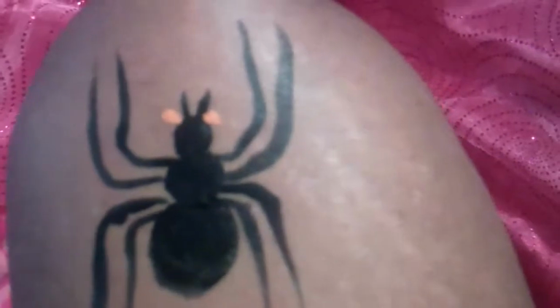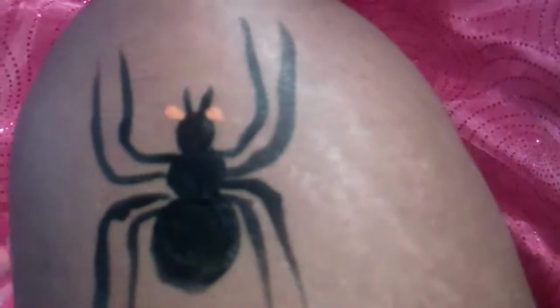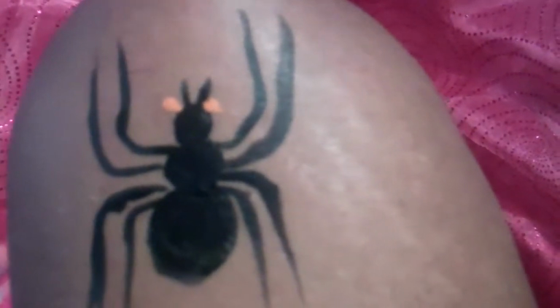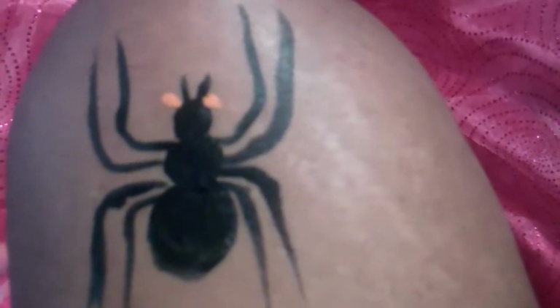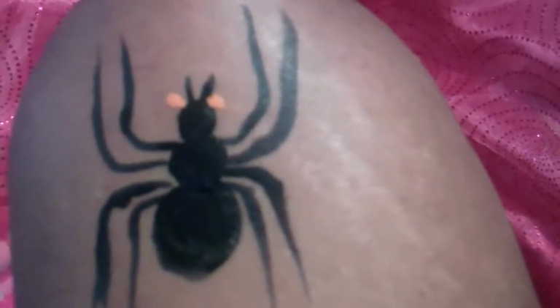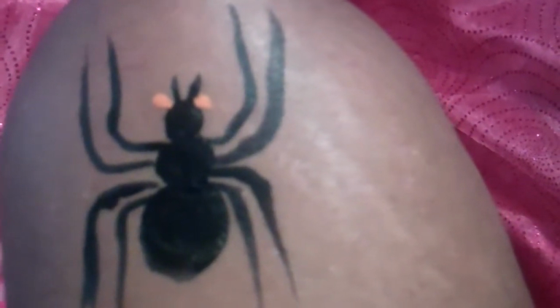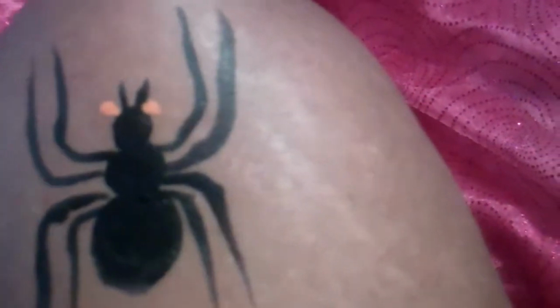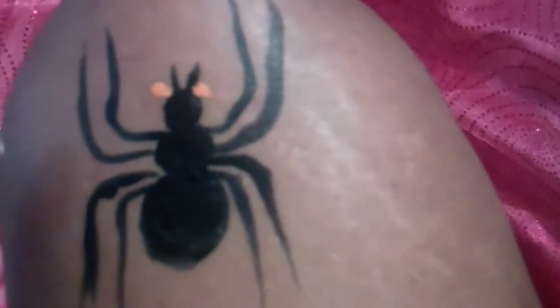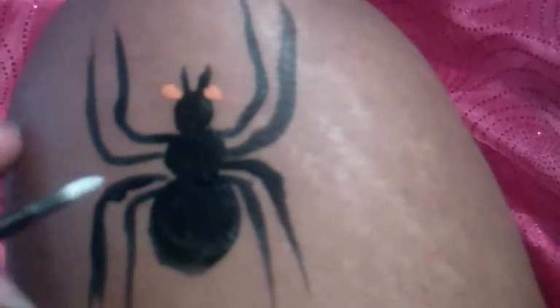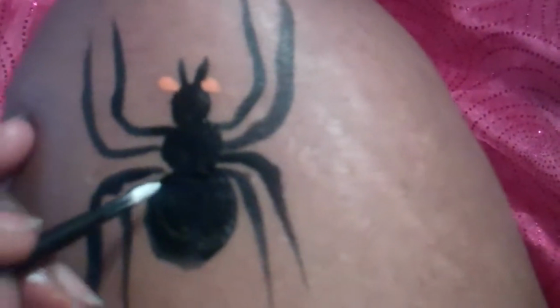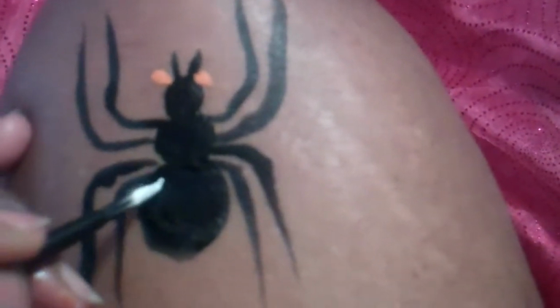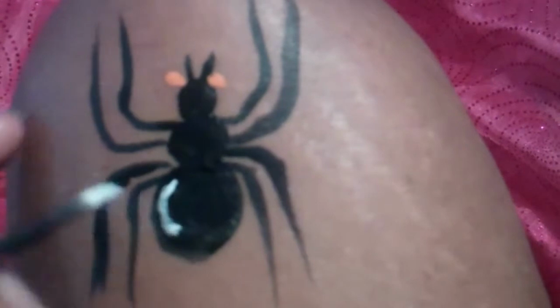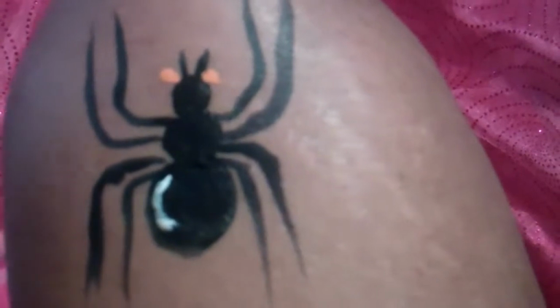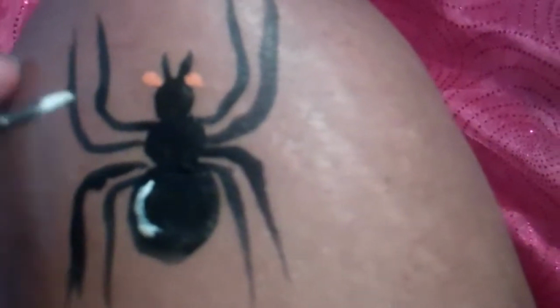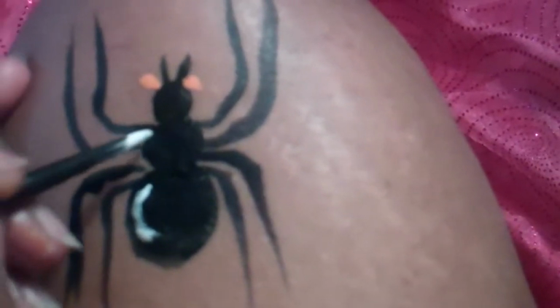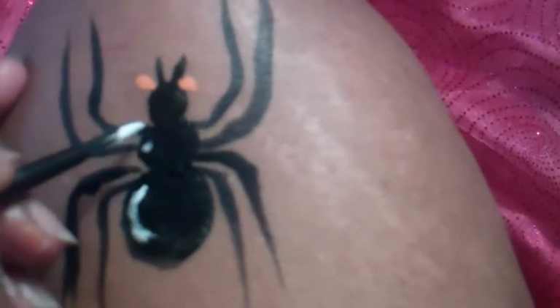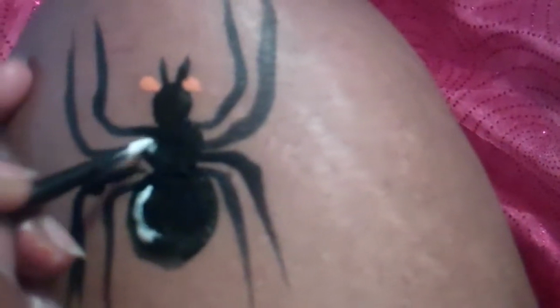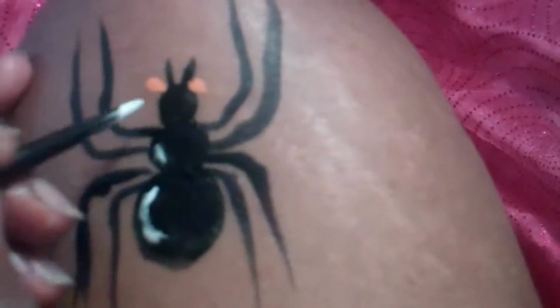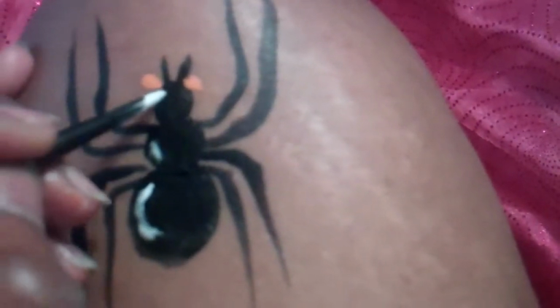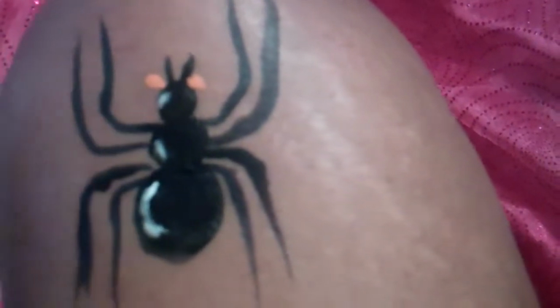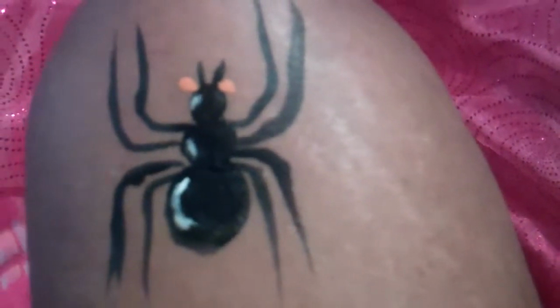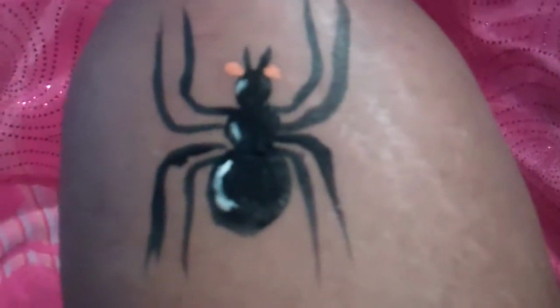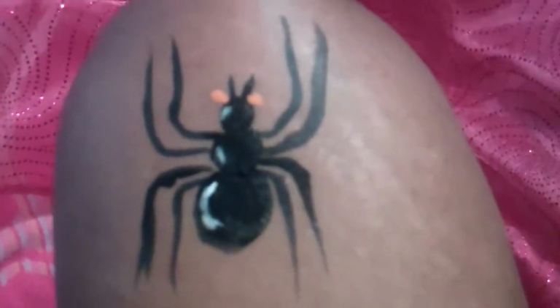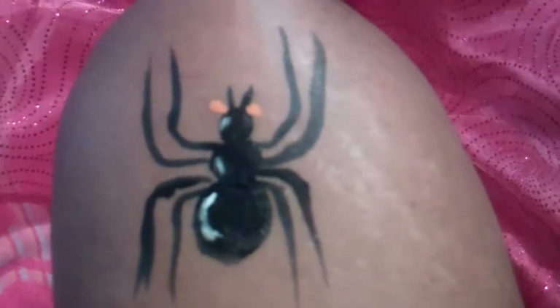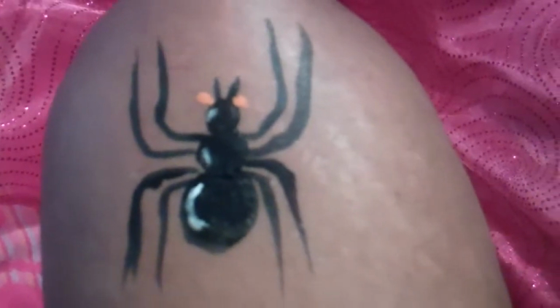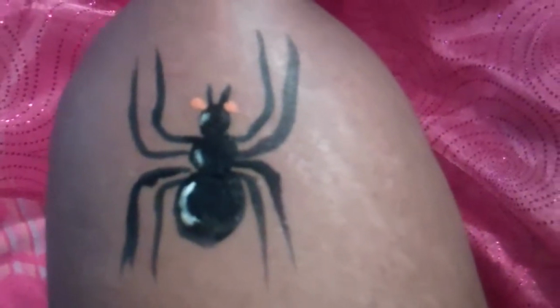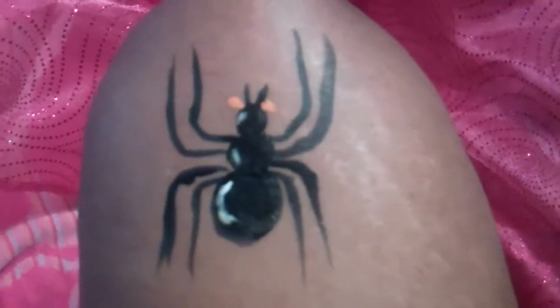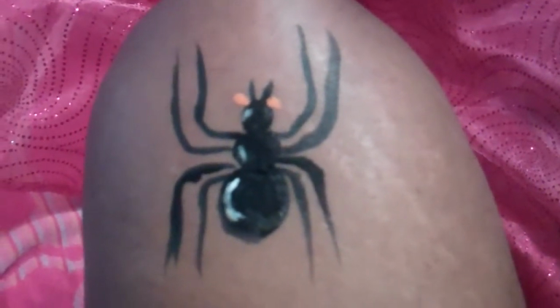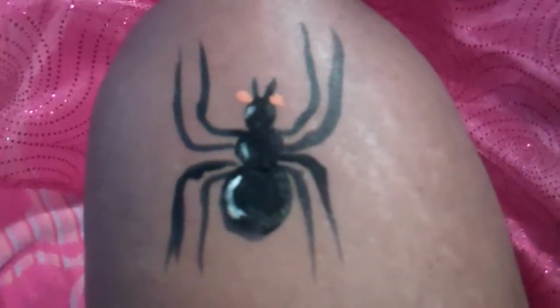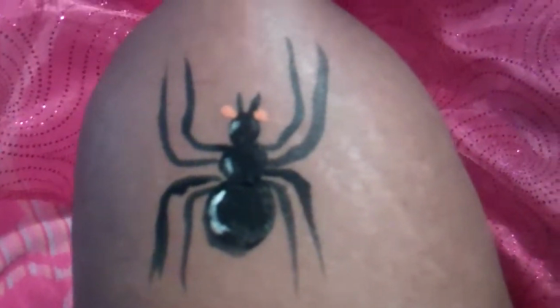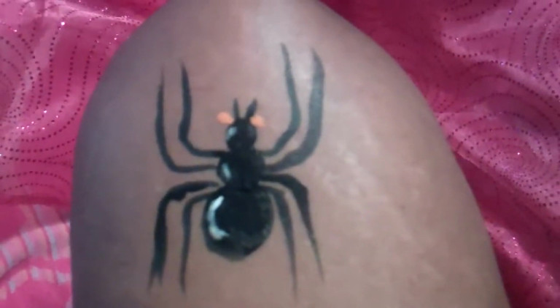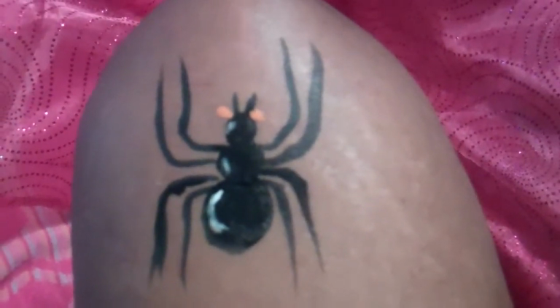You want to do a little bit of white — I'm always adding white to something — add a little bit of white to the body and there you are, a spider. But make yours a lot neater! Happy Halloween, there you go!